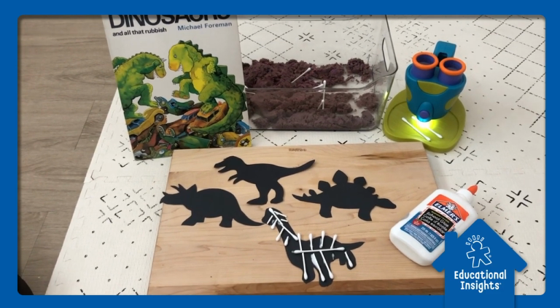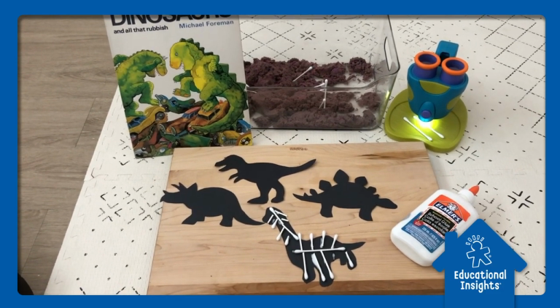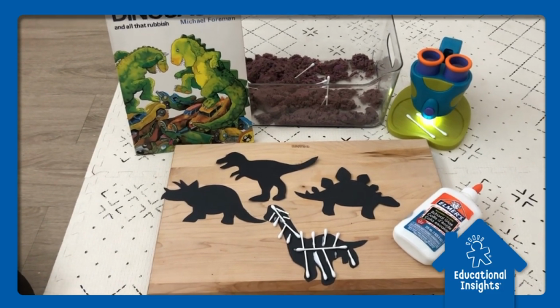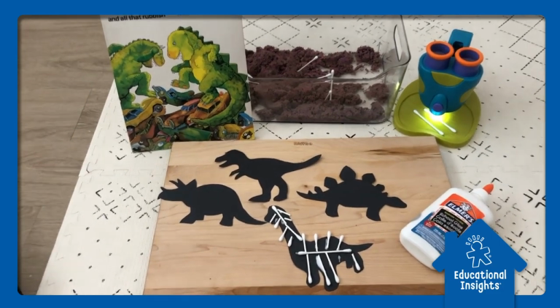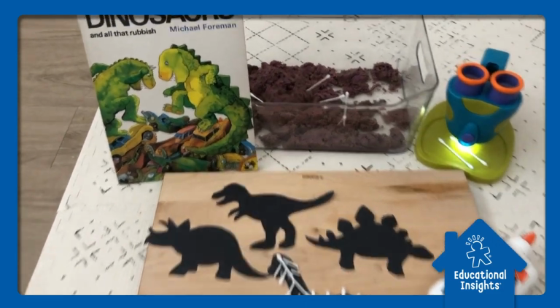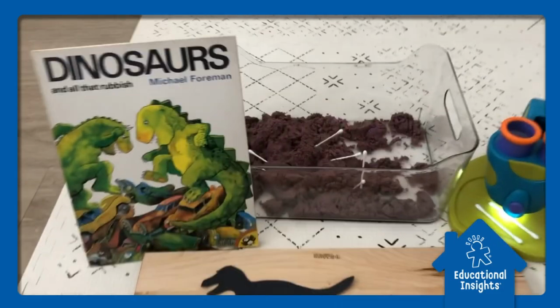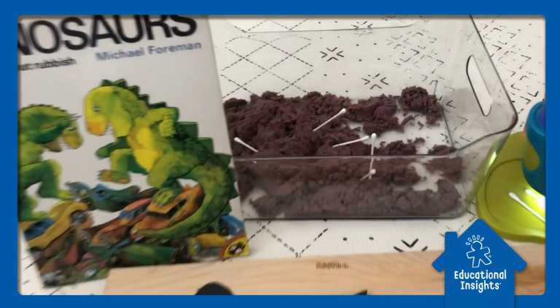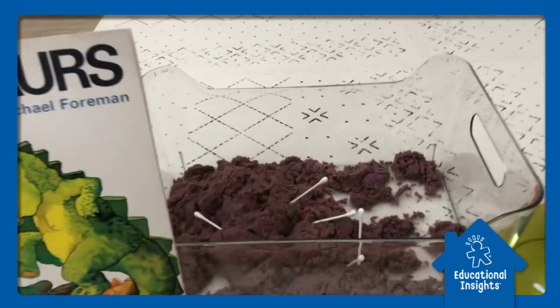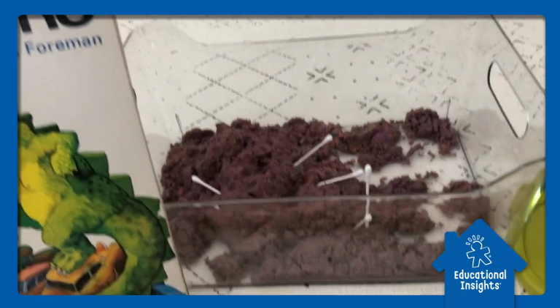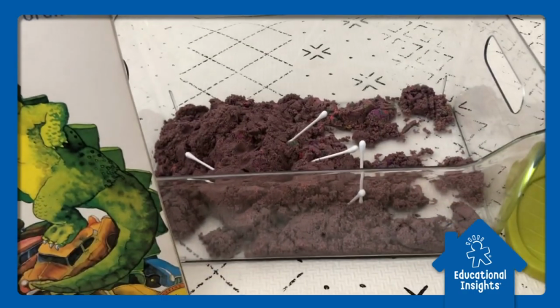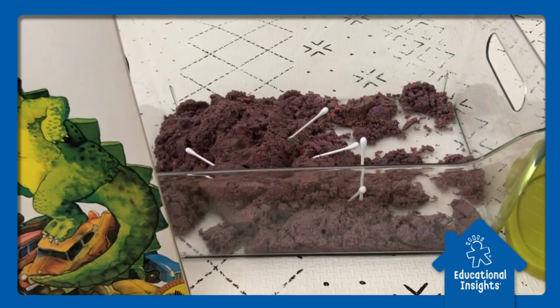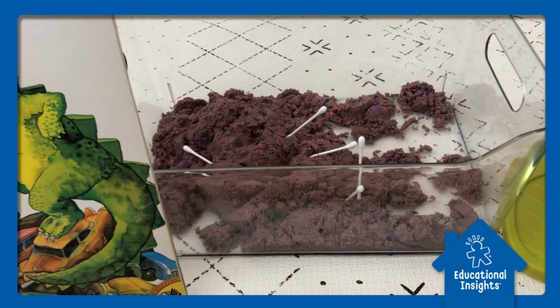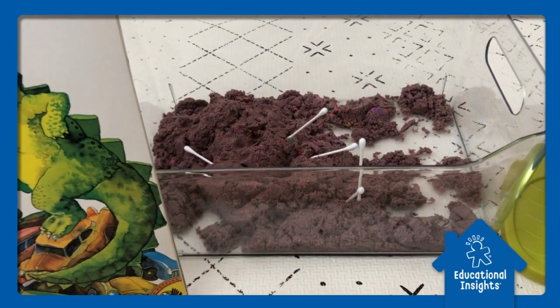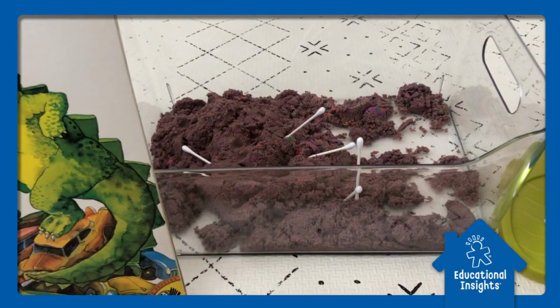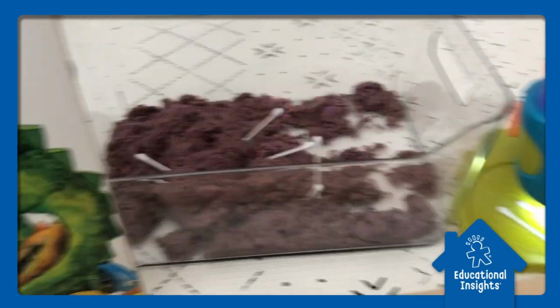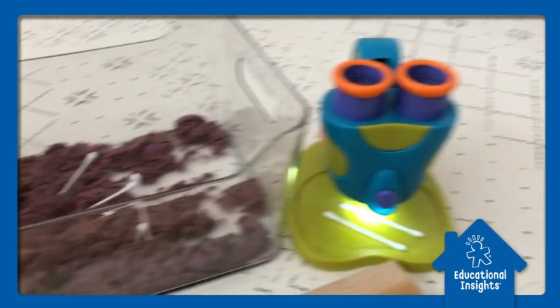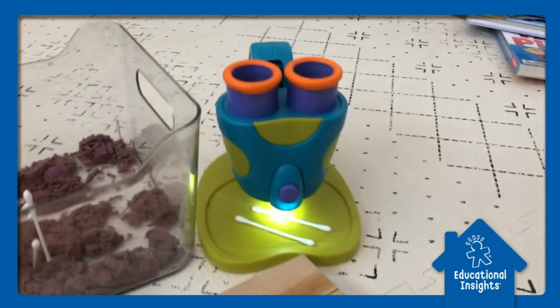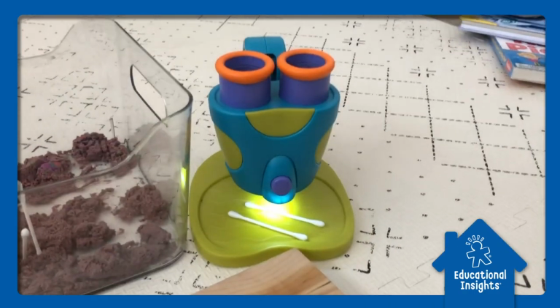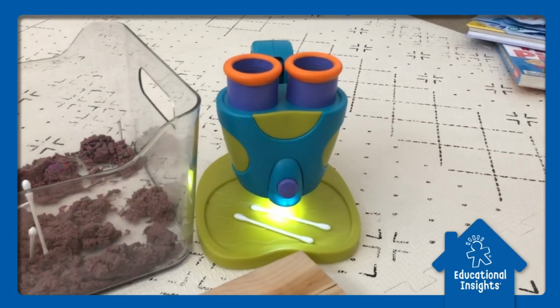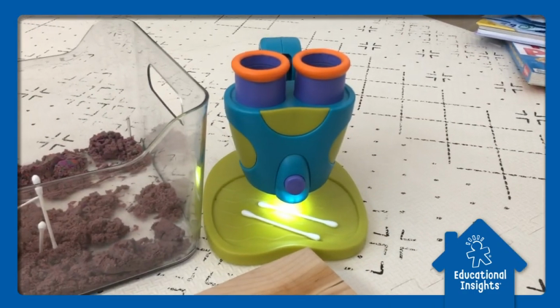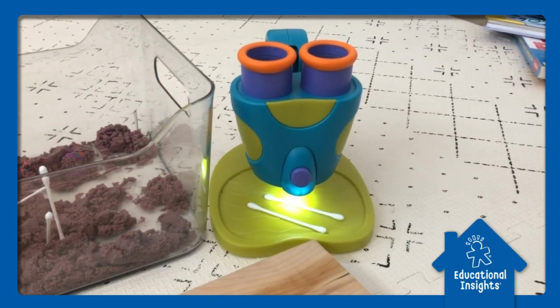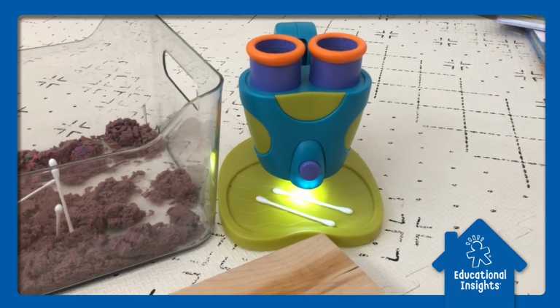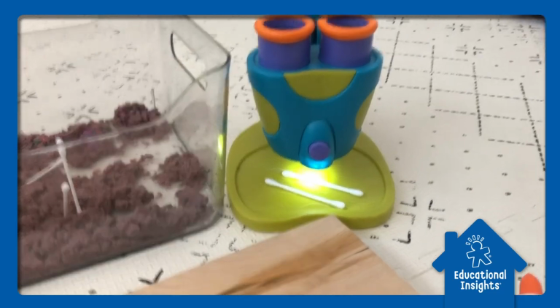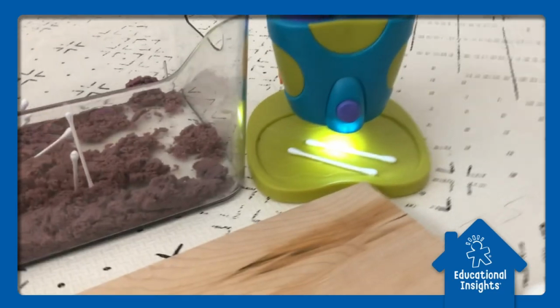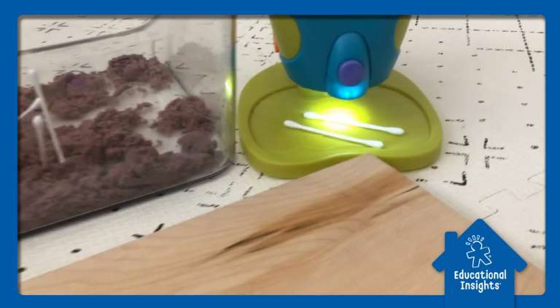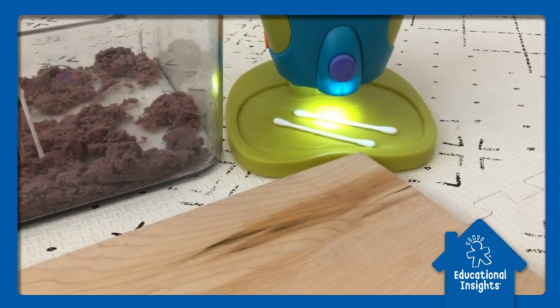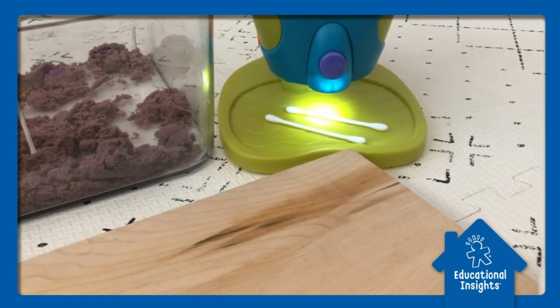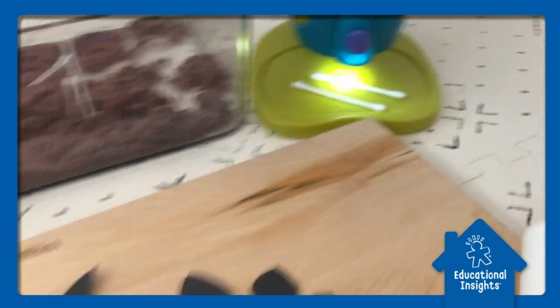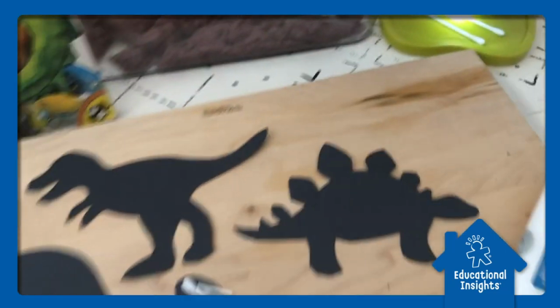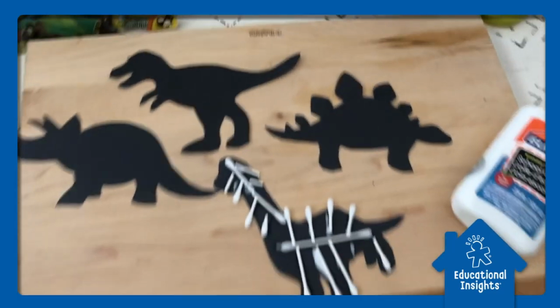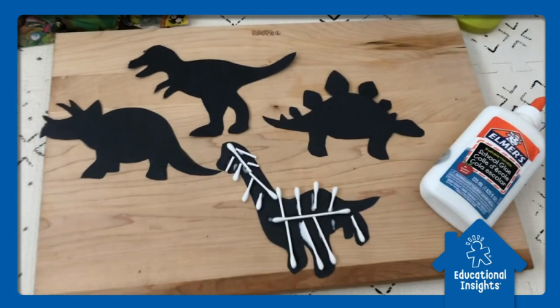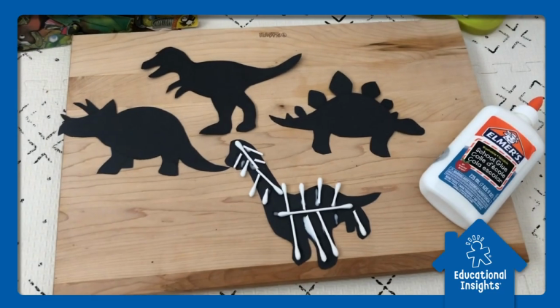By using q-tips as dinosaur bones, we've hidden them in some compound, and after digging it up, we're going to use our Geo Safari Jr. my first microscope to examine the bones and then glue them to the right dinosaur.